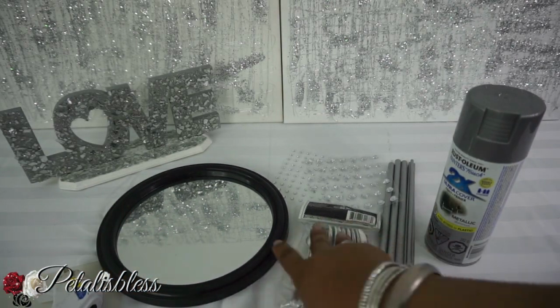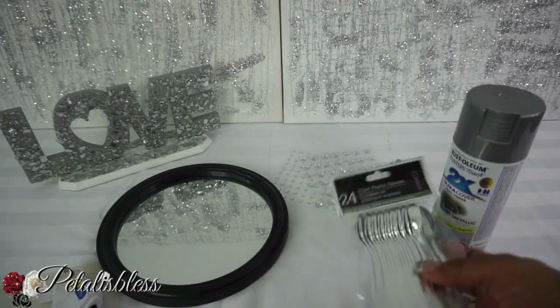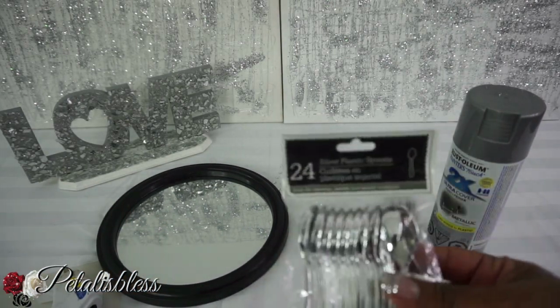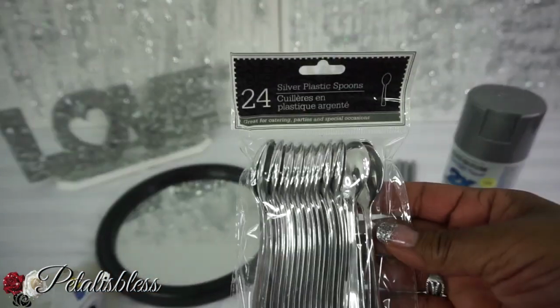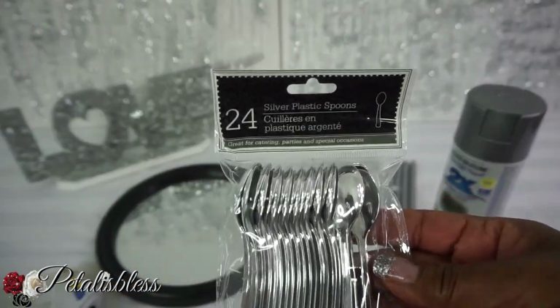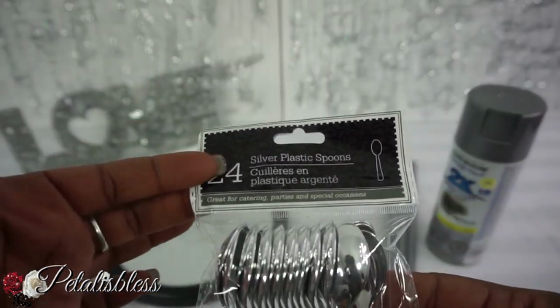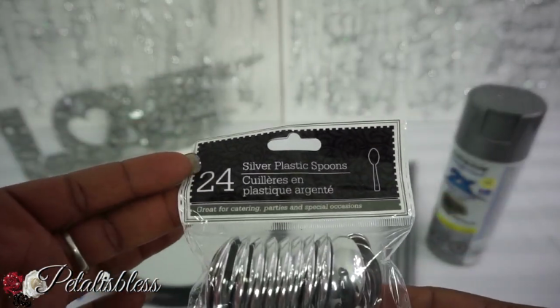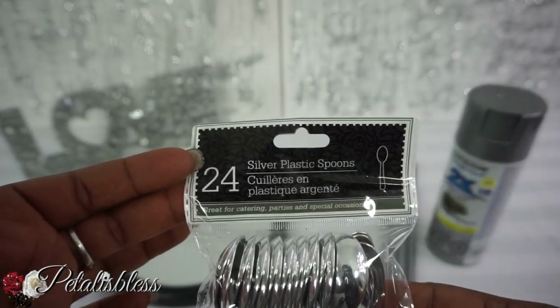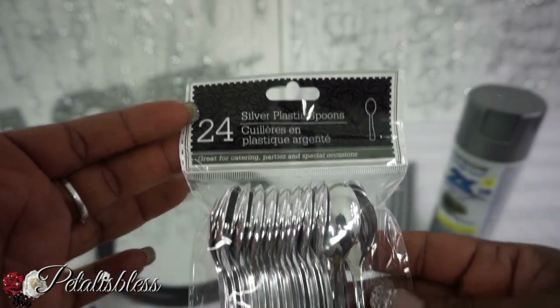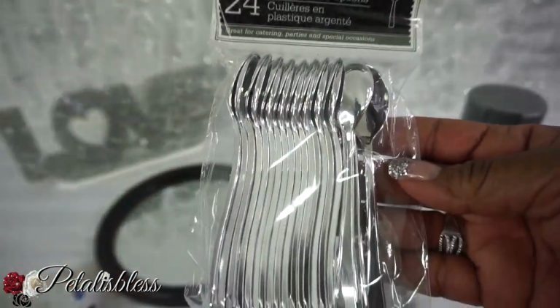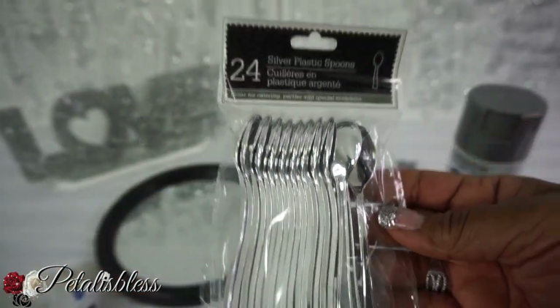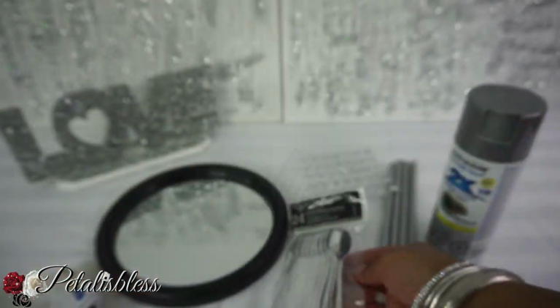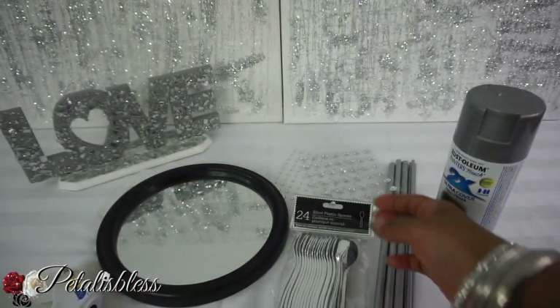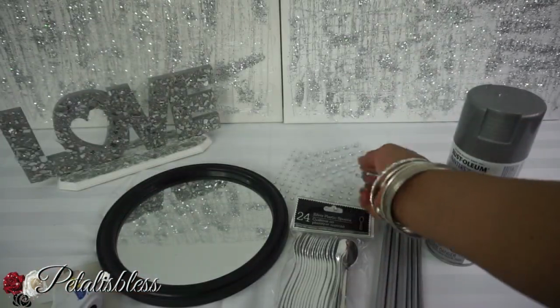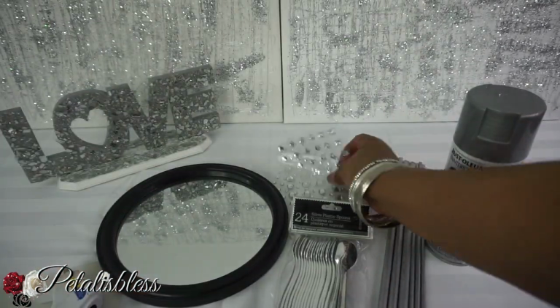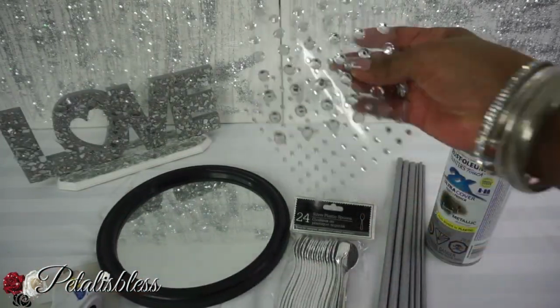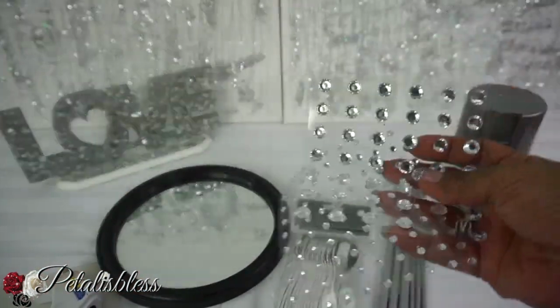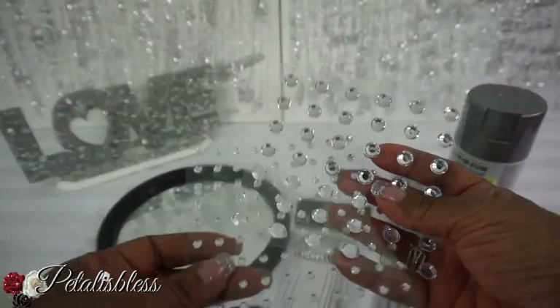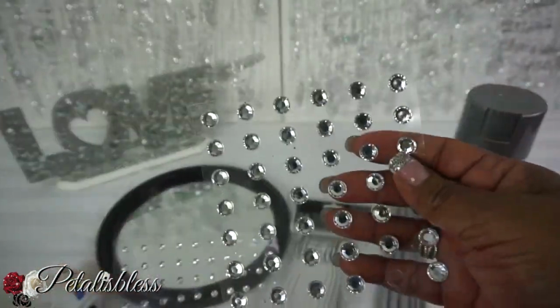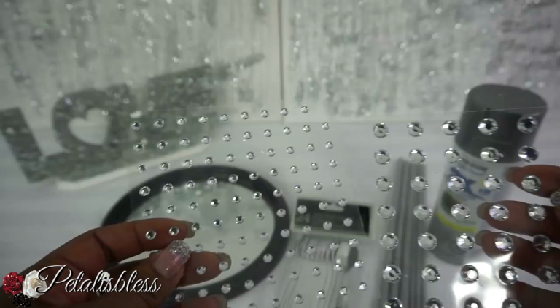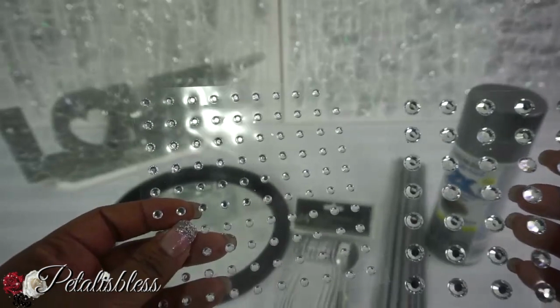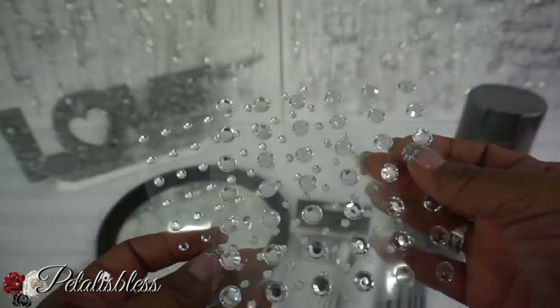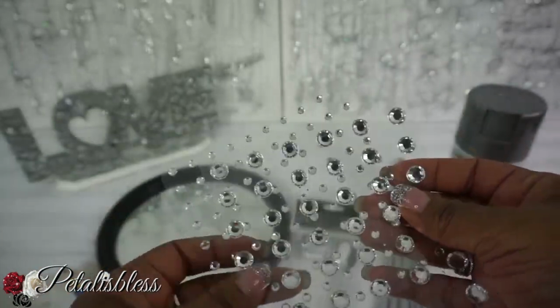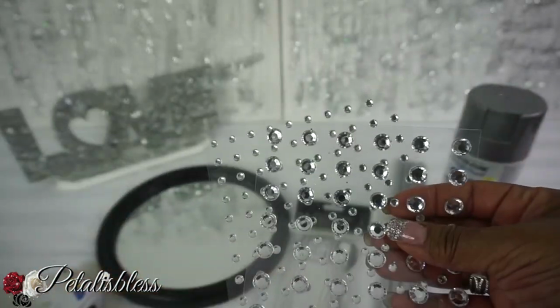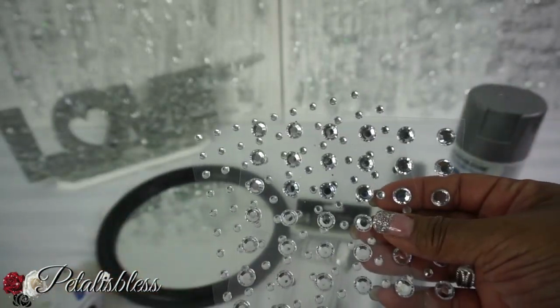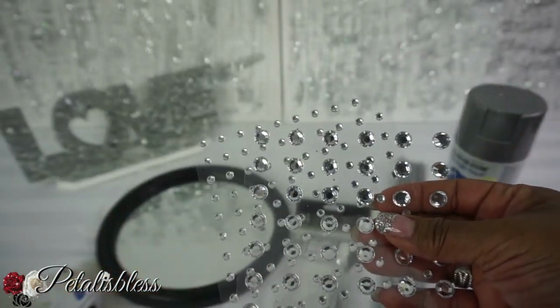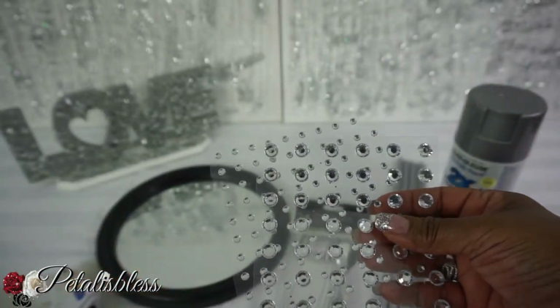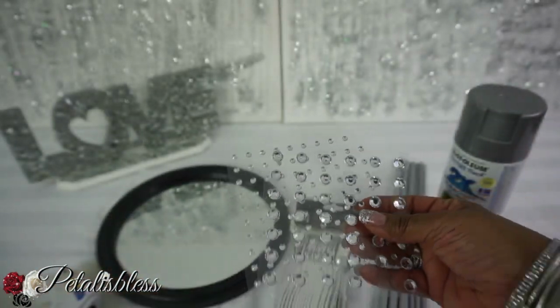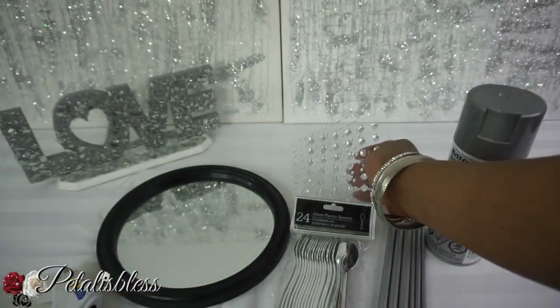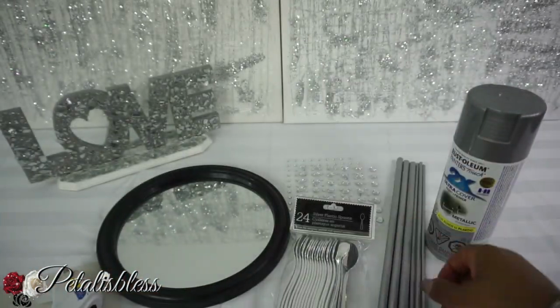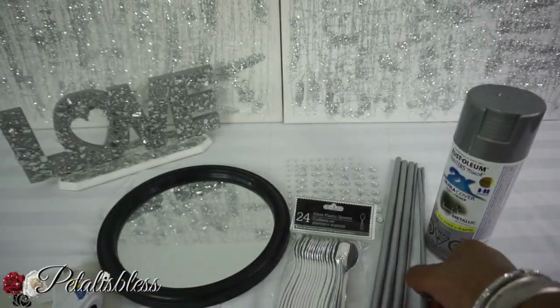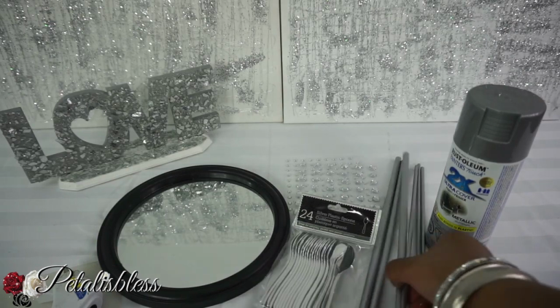And we also have some silver plastic spoons — 24 come in the pack. And we have small and even smaller gems you can get from Walmart or even Michaels.